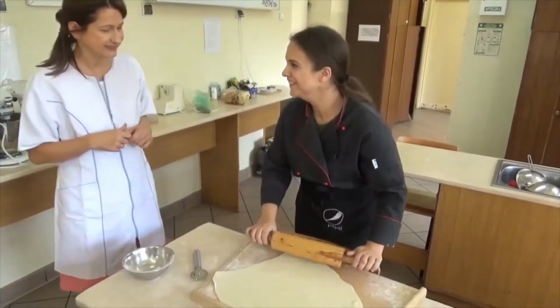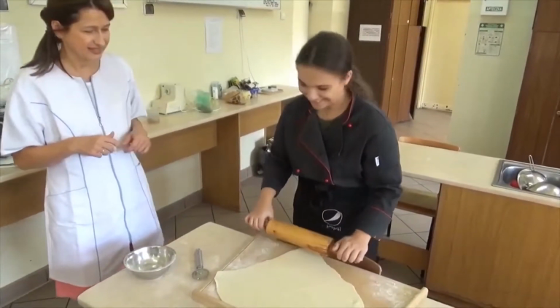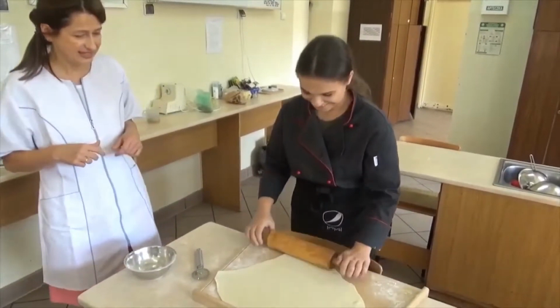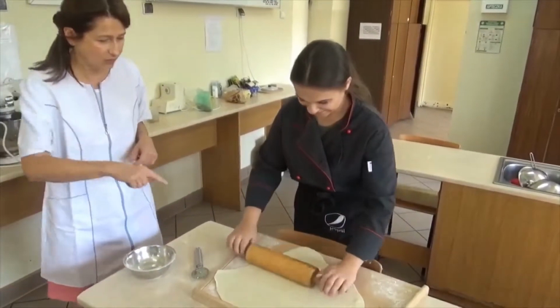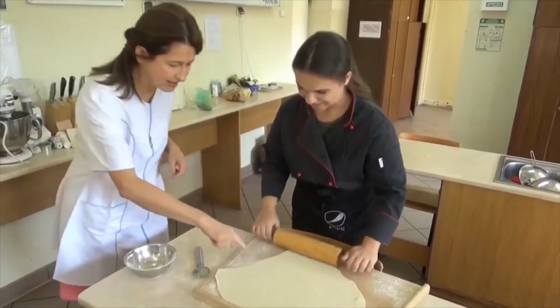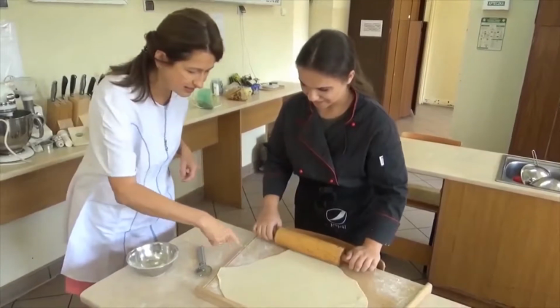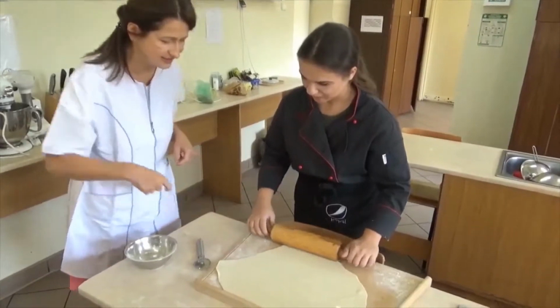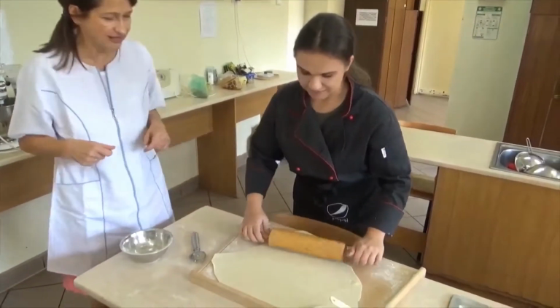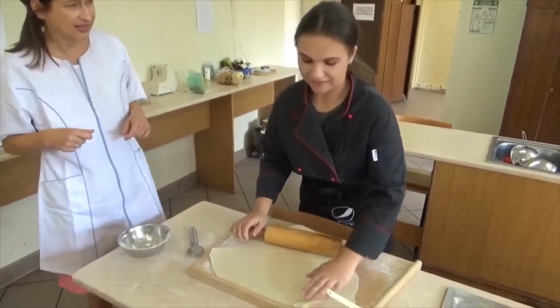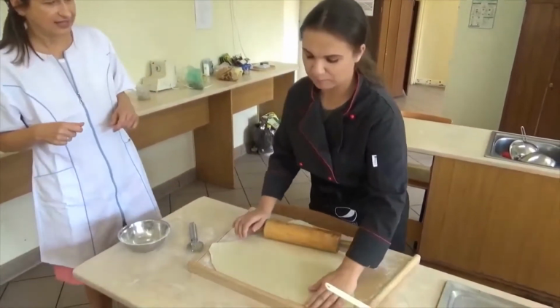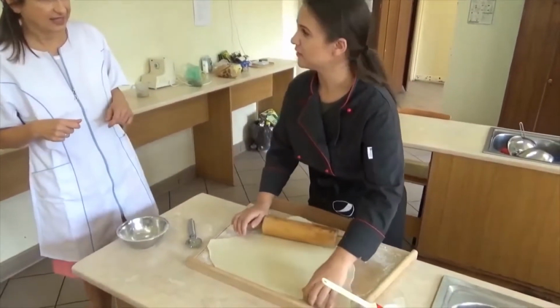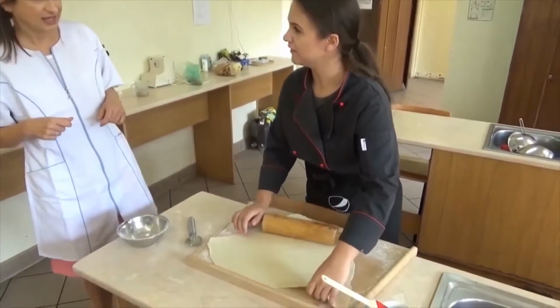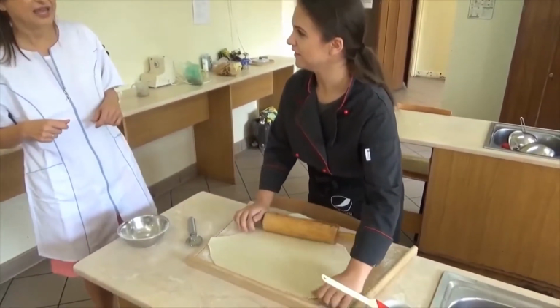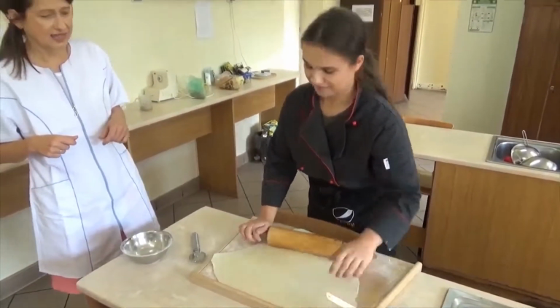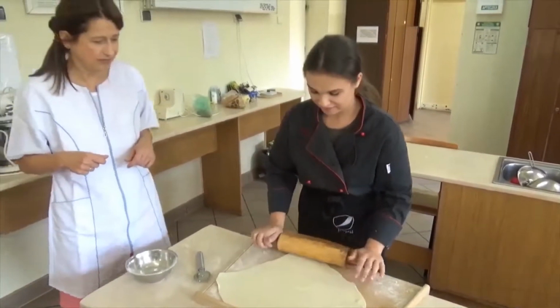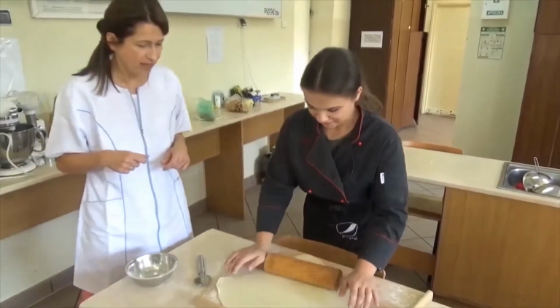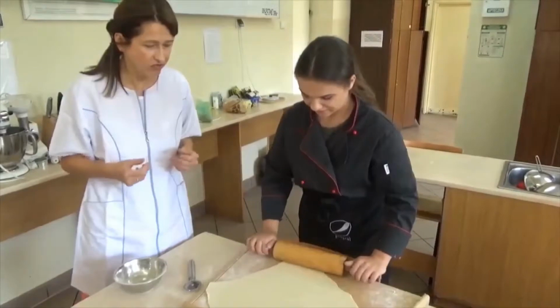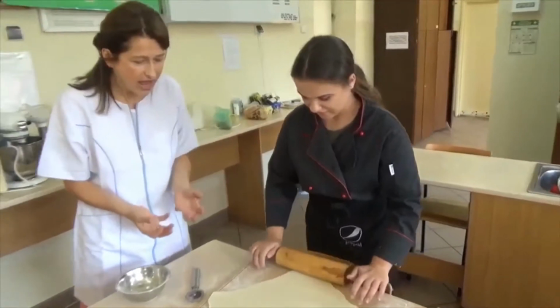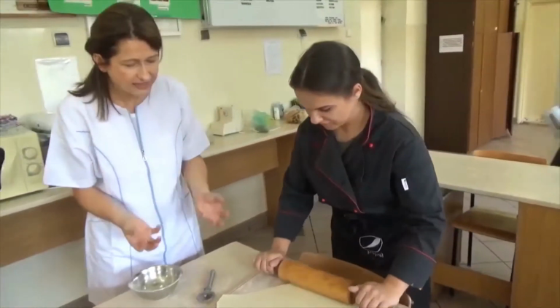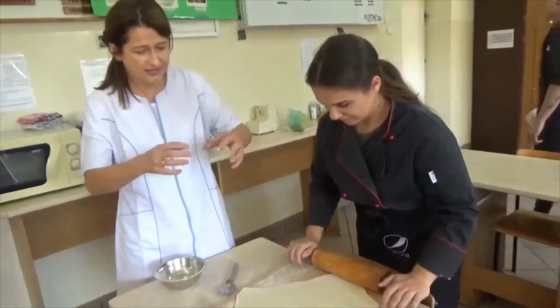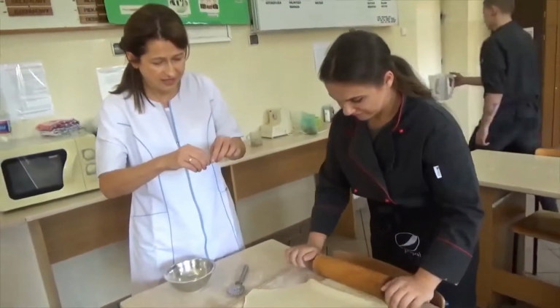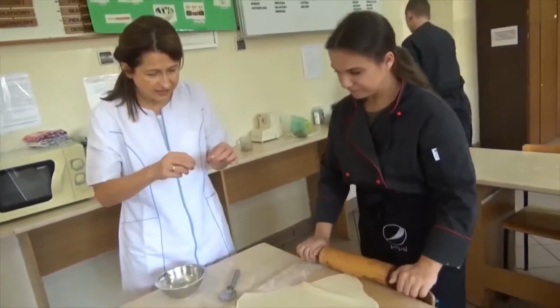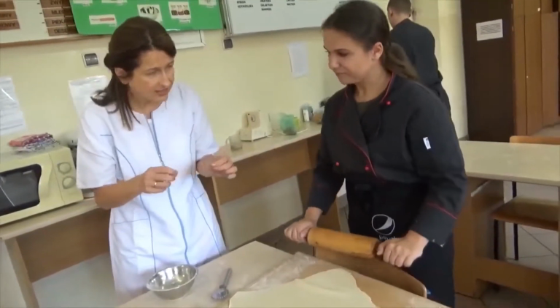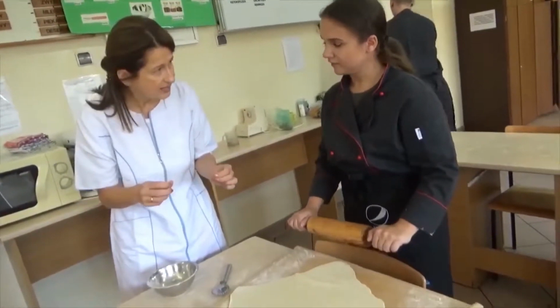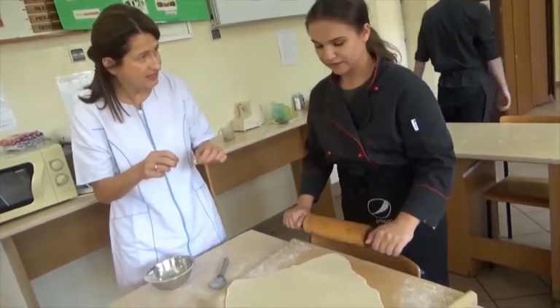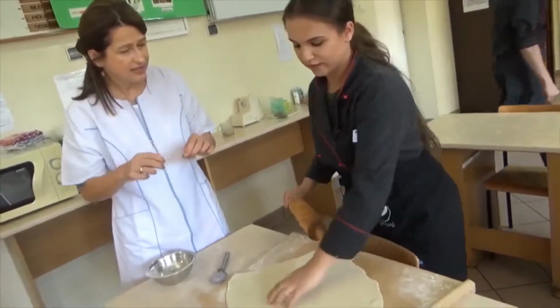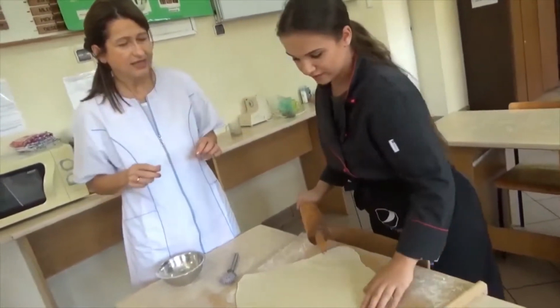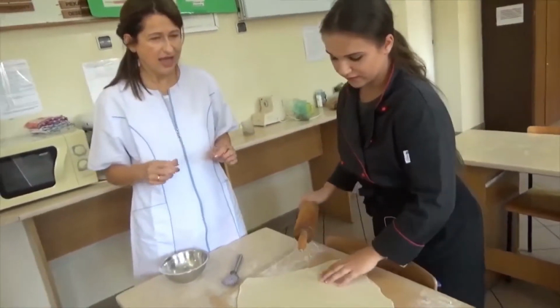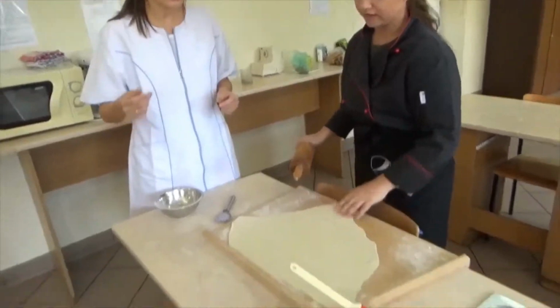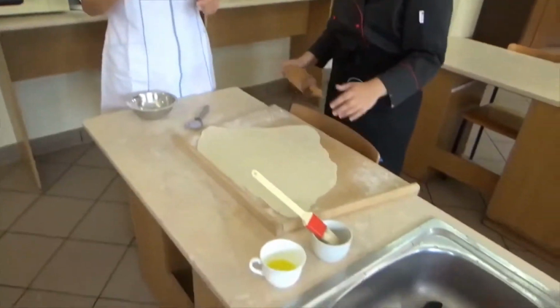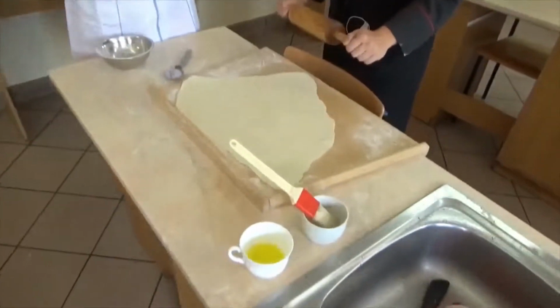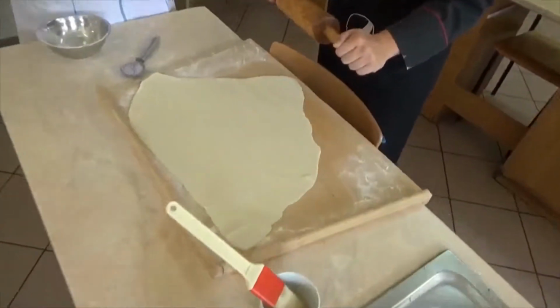Cut a piece of pastry. Yes, cut a piece of pastry. And stick — stick together. And stuff.